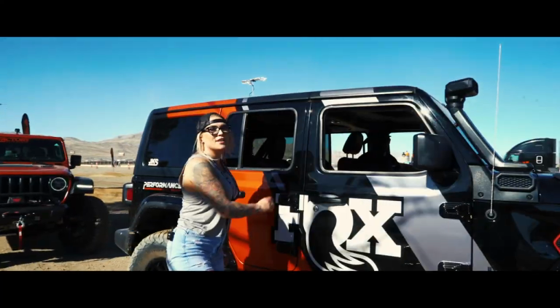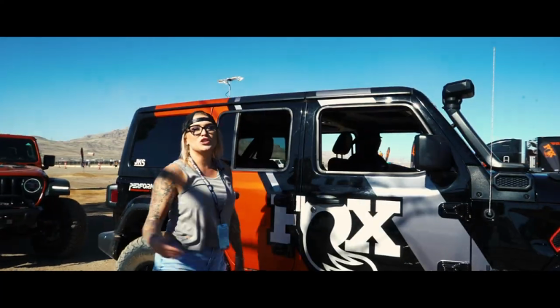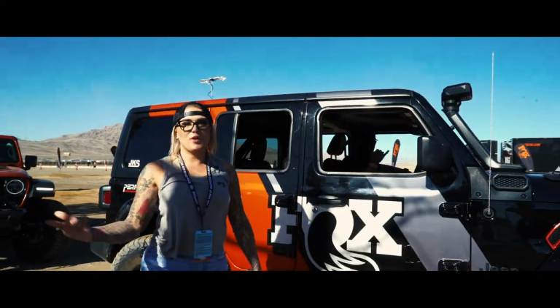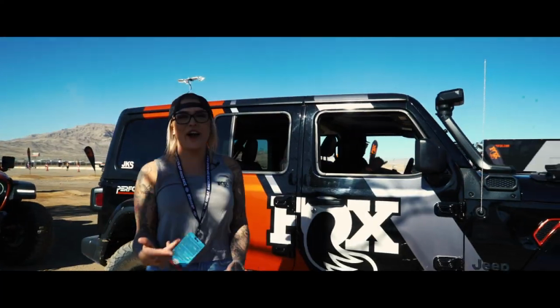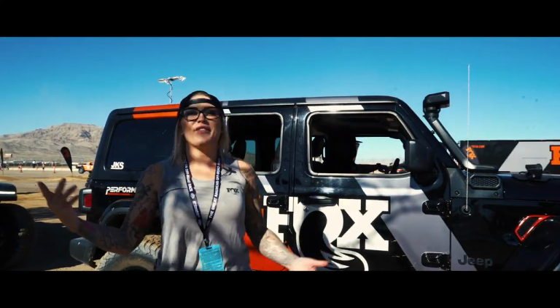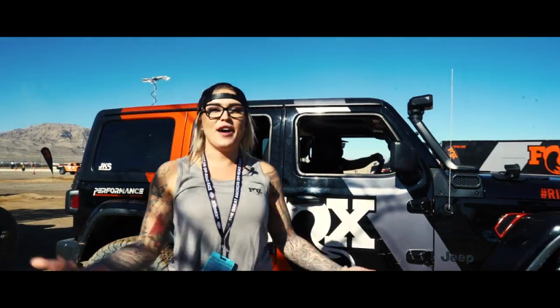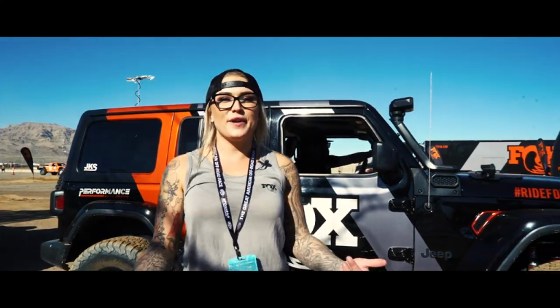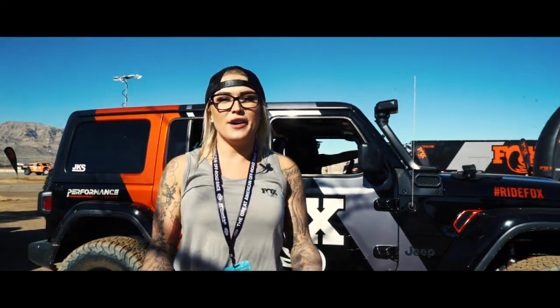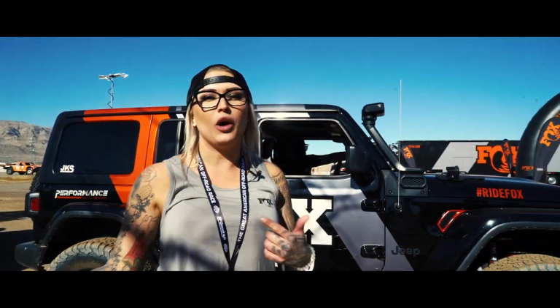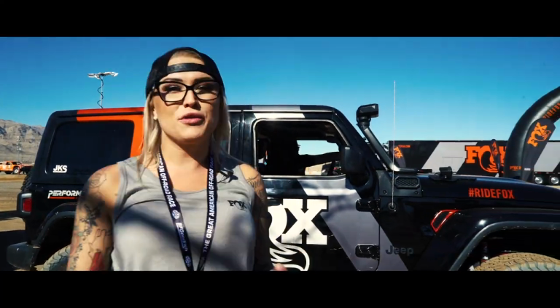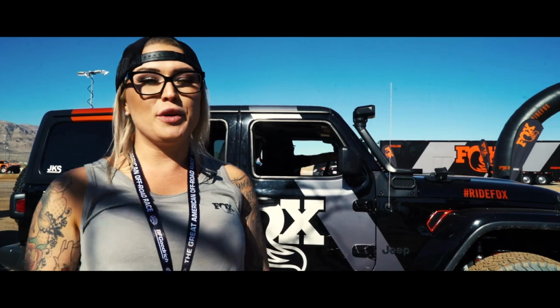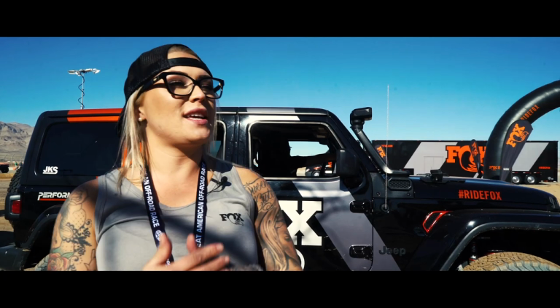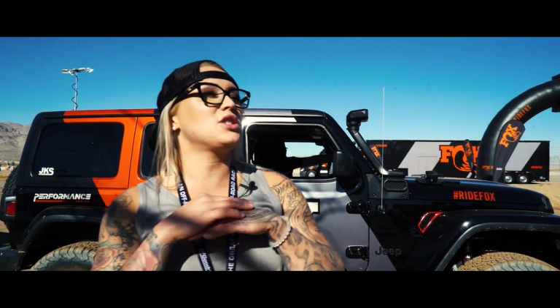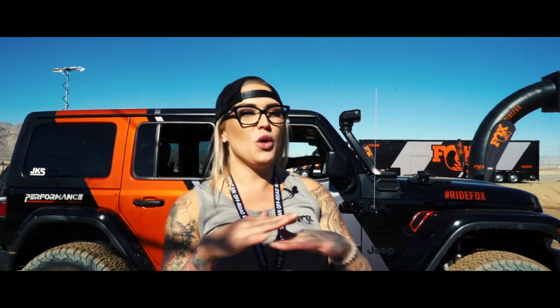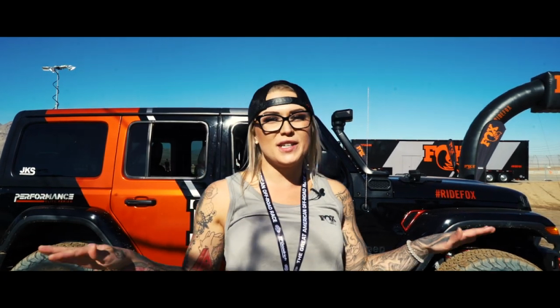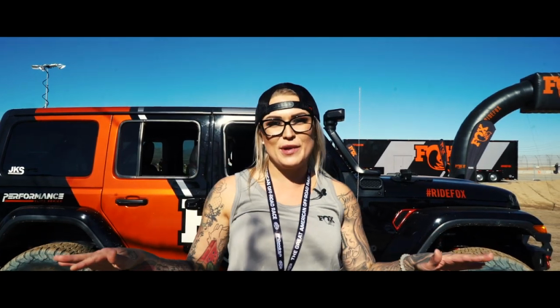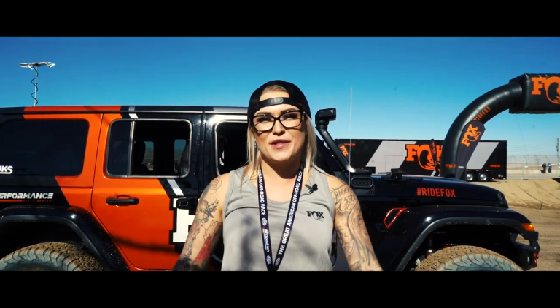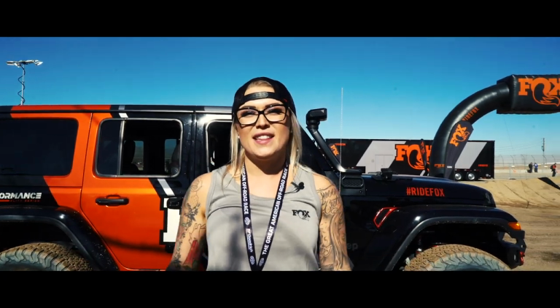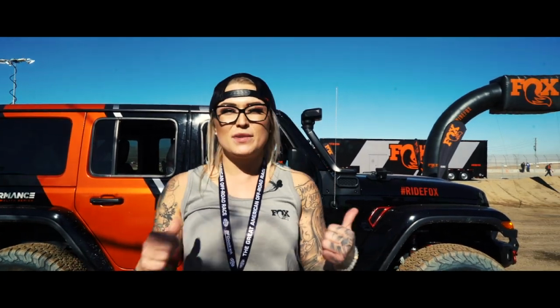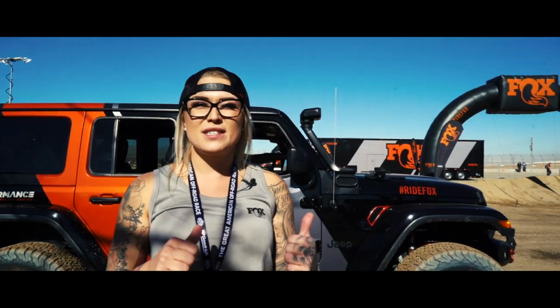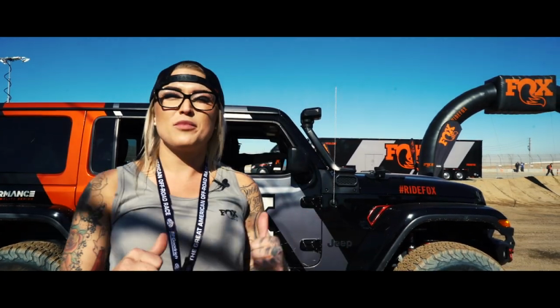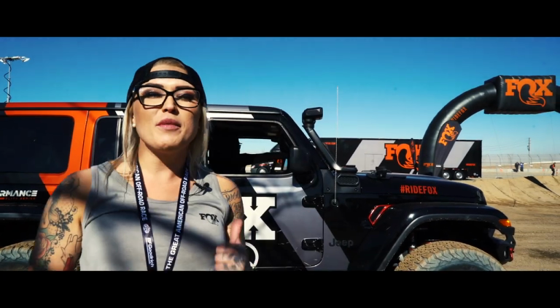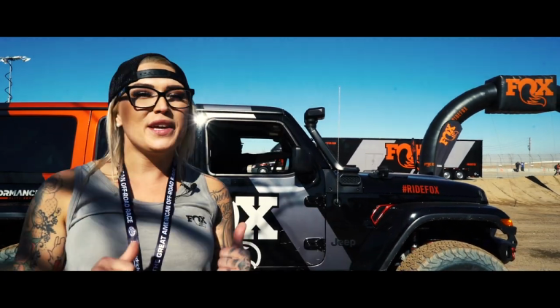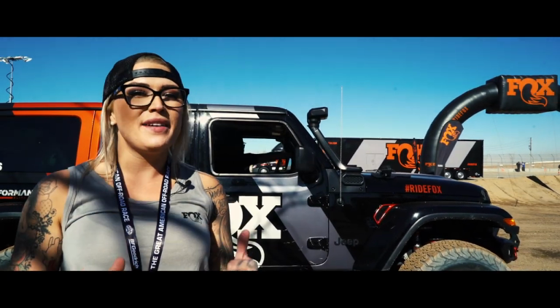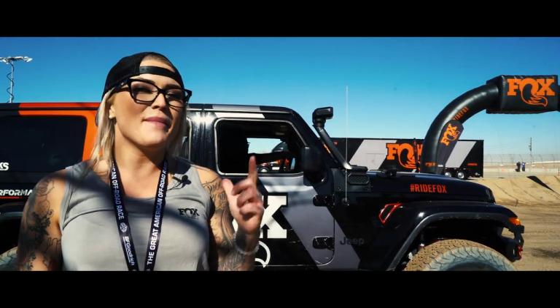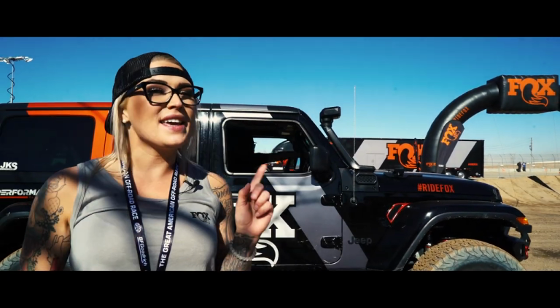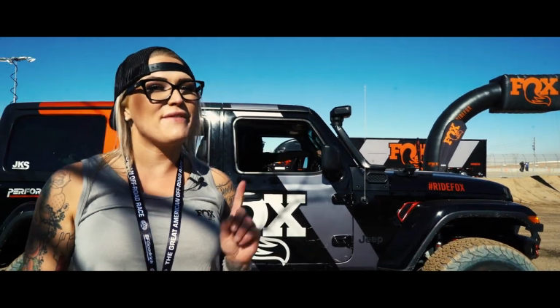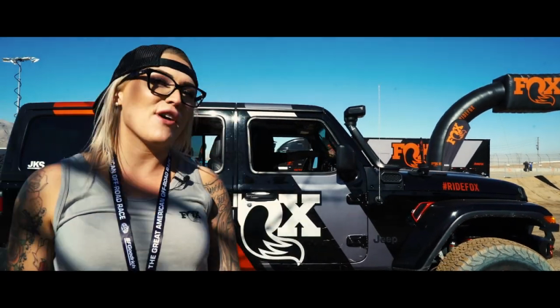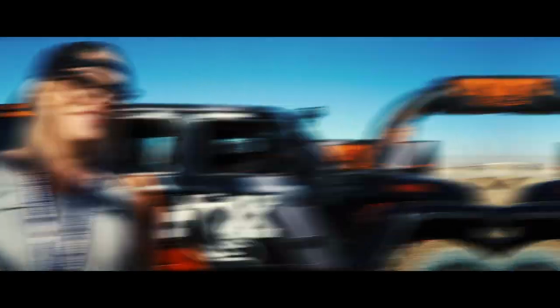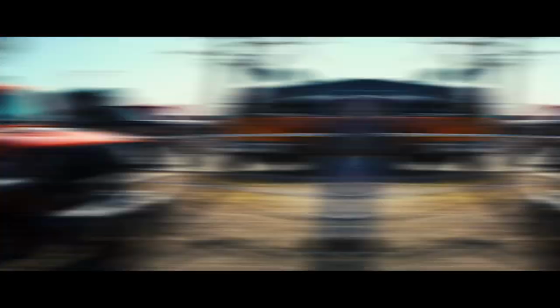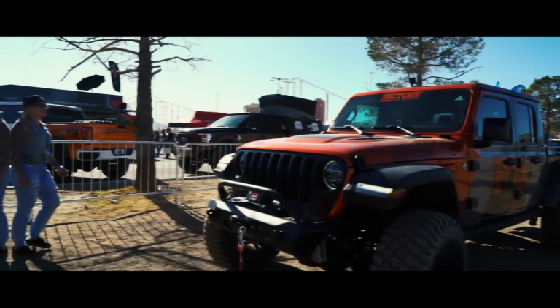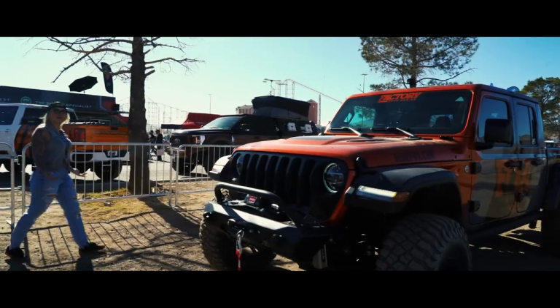2.5 — unreal. Going through the whoops, totally smooth. These are probably my favorite. Last but not least, we've got the 3.0, so let's check out what they have to offer.